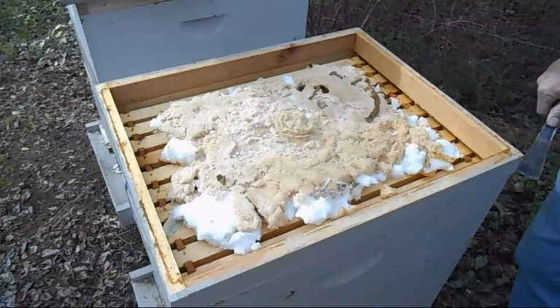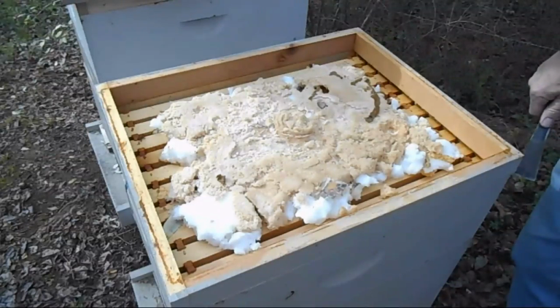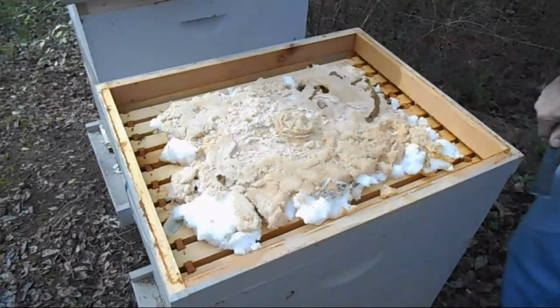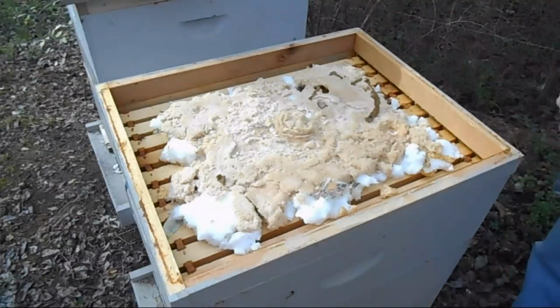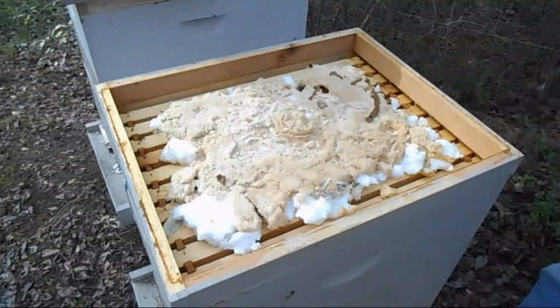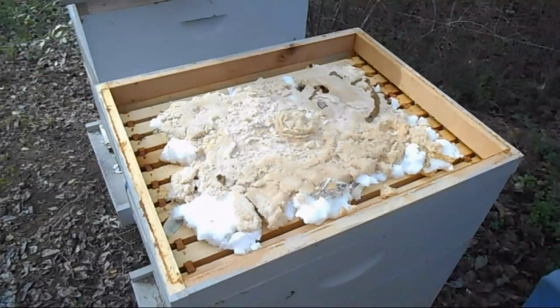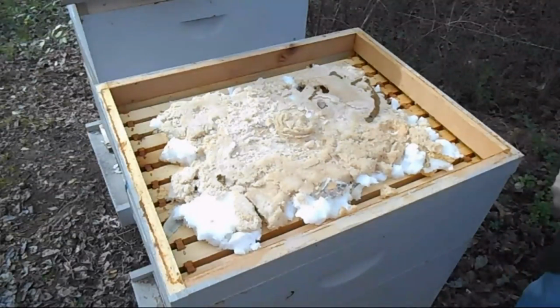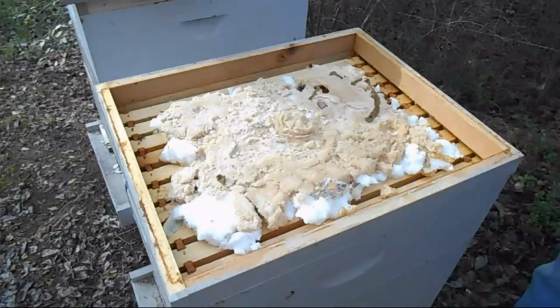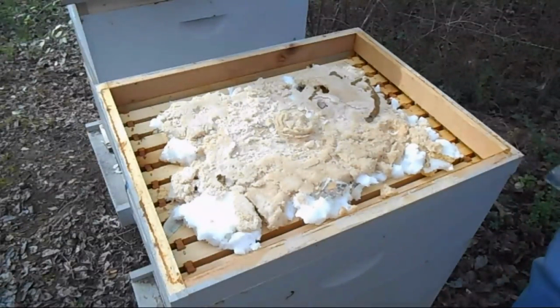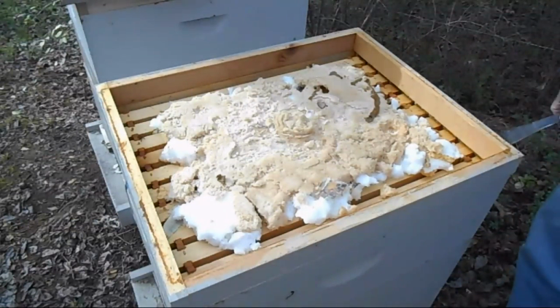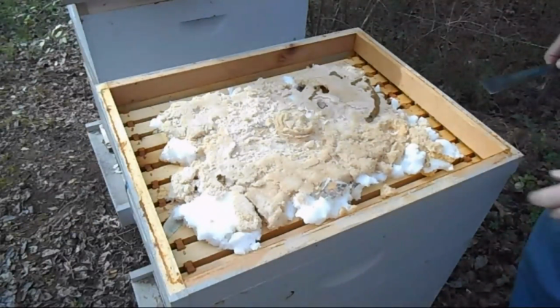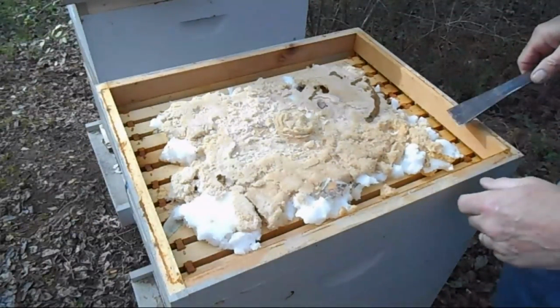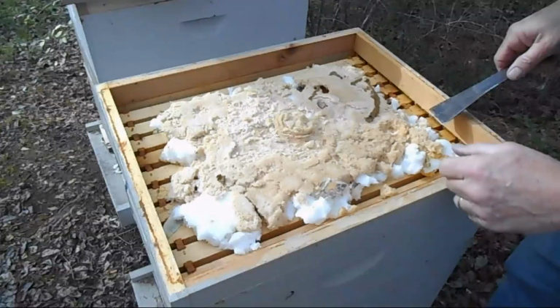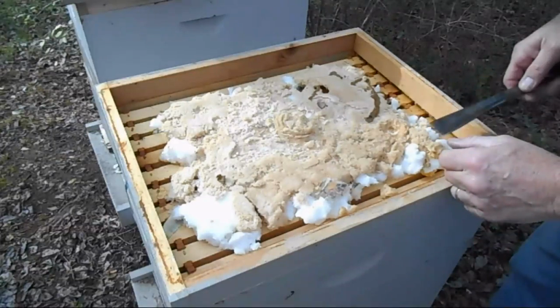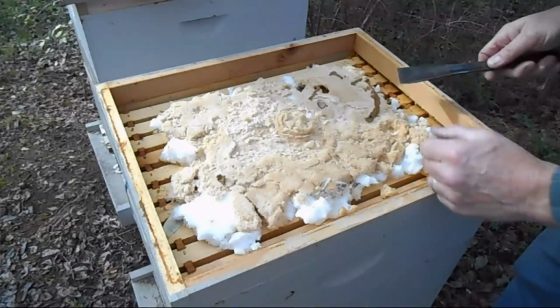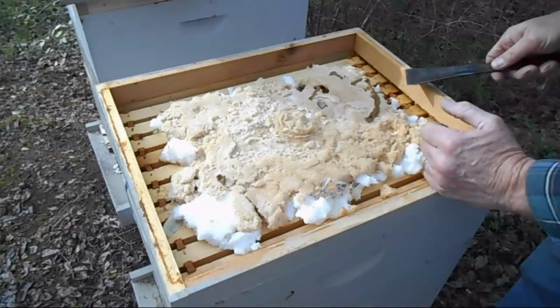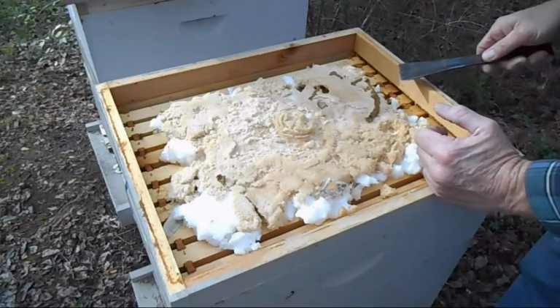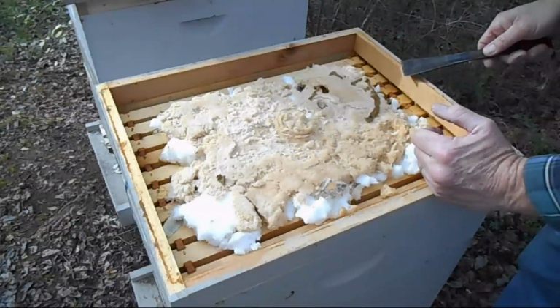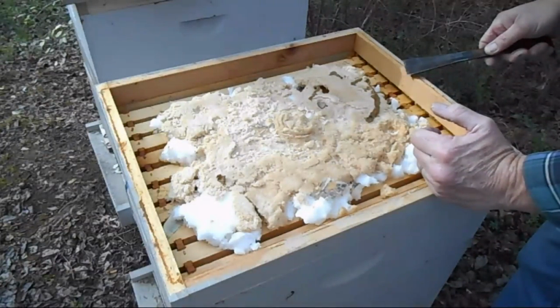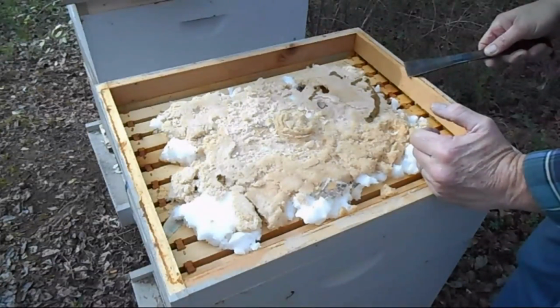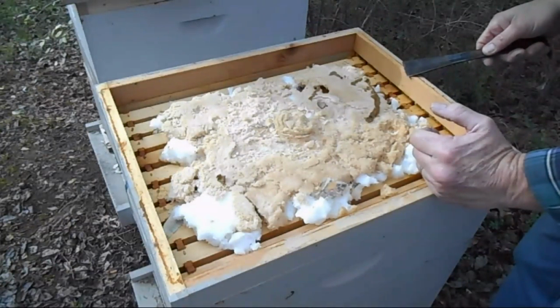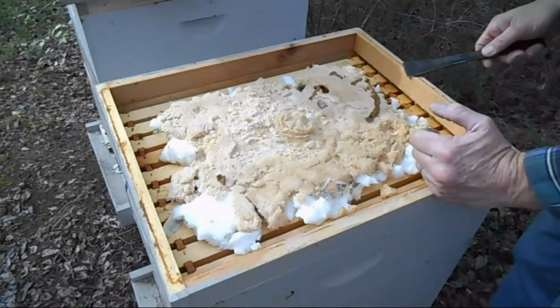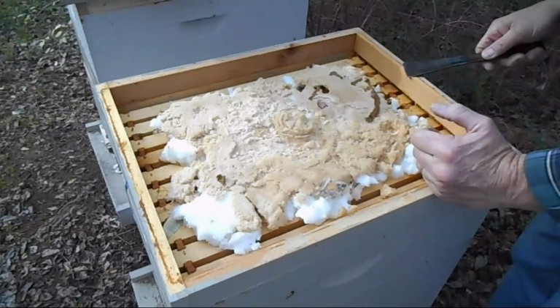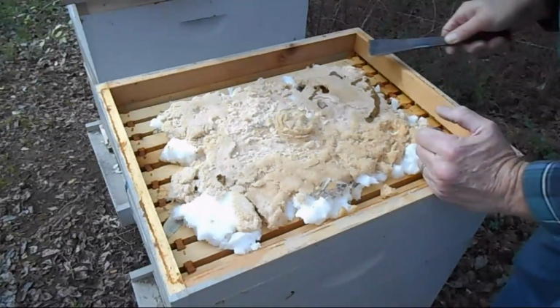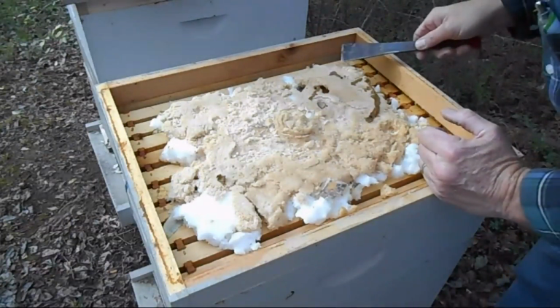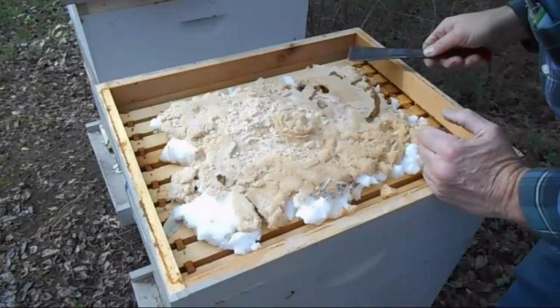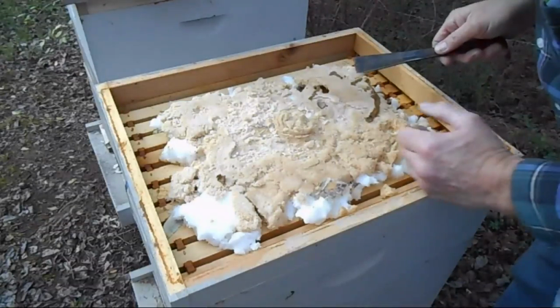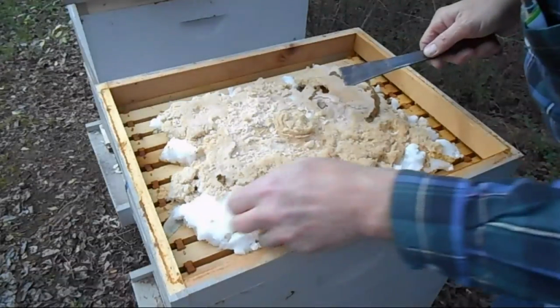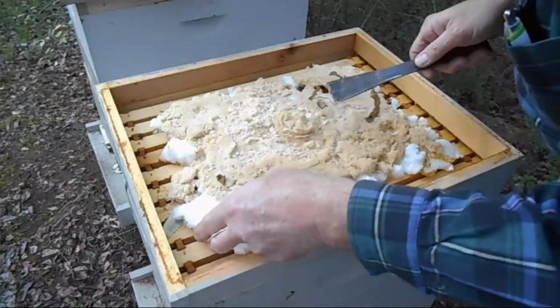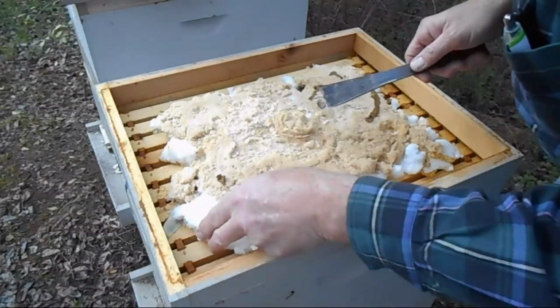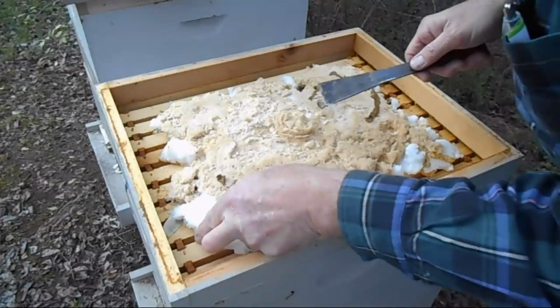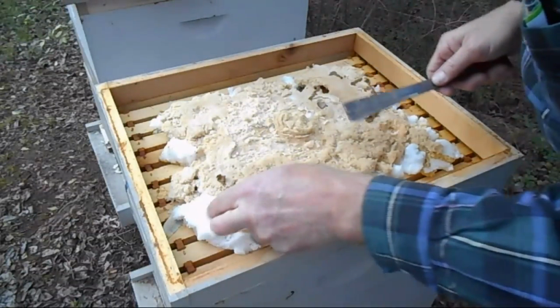I don't see any bees in here. They're gone — they're dead in here.